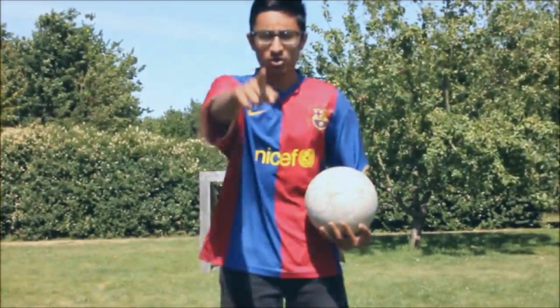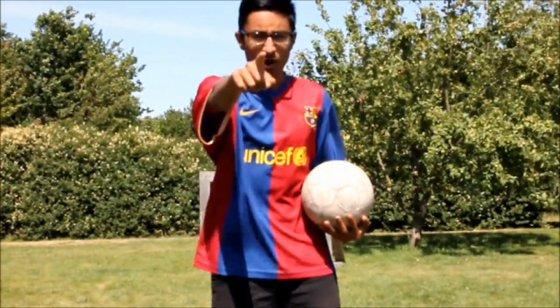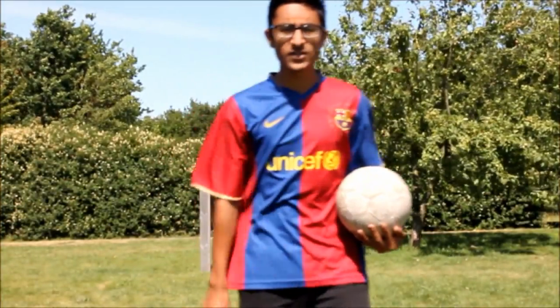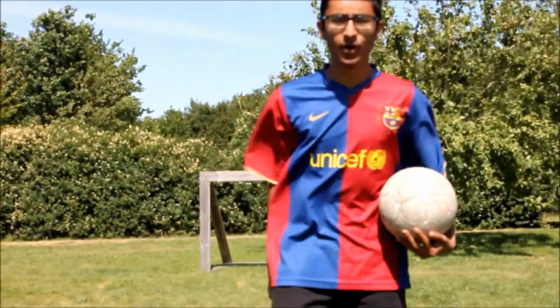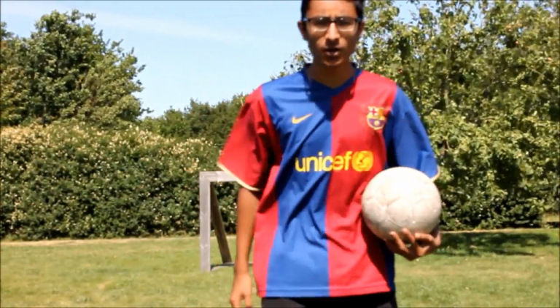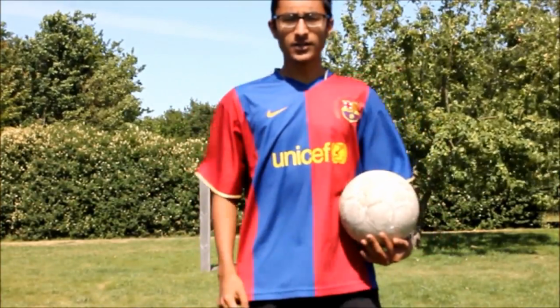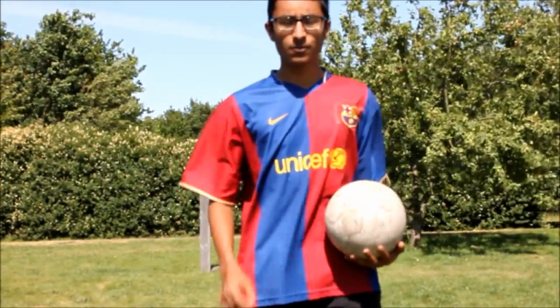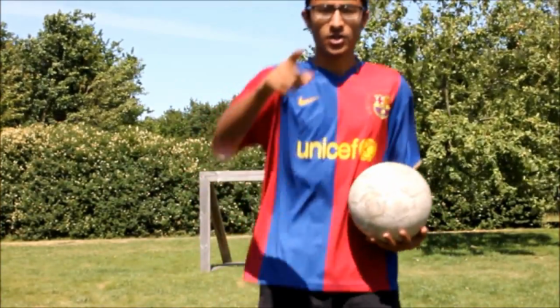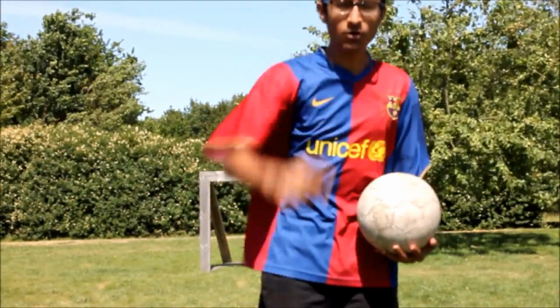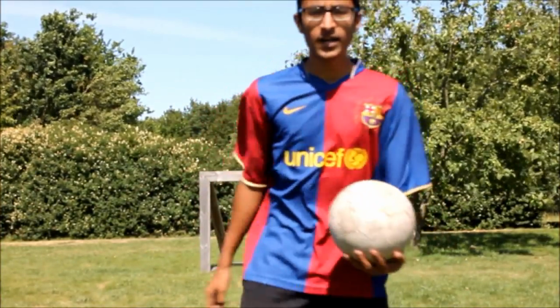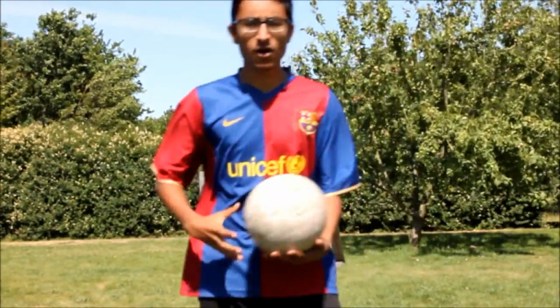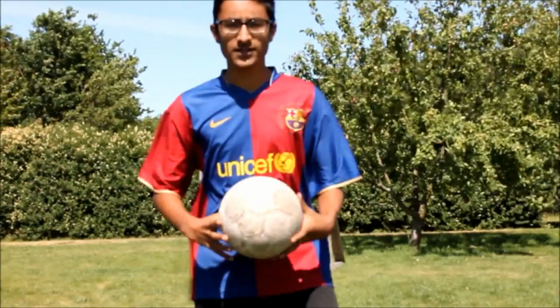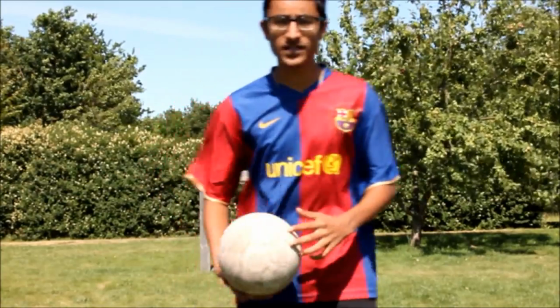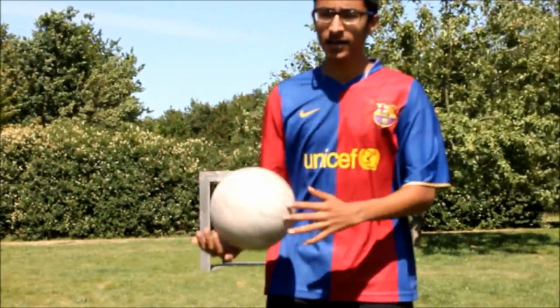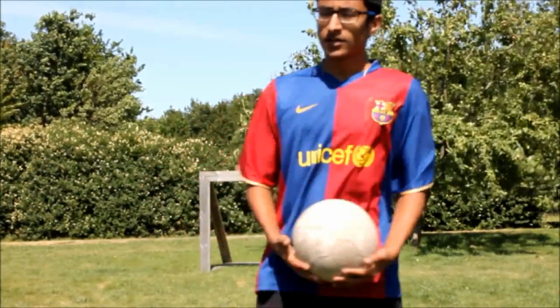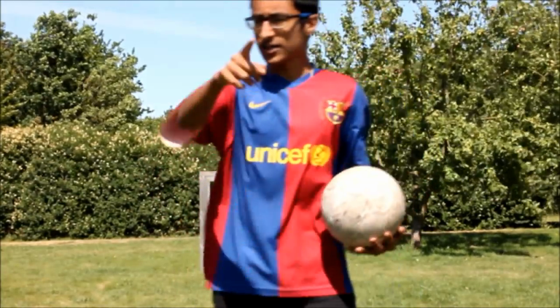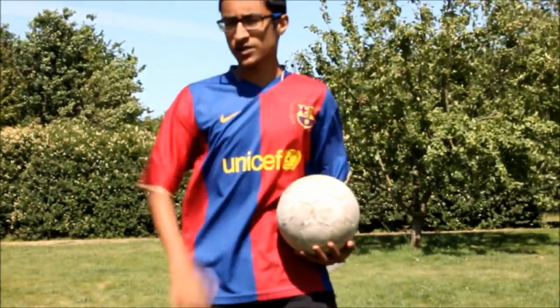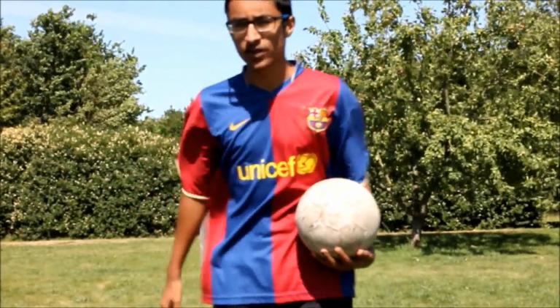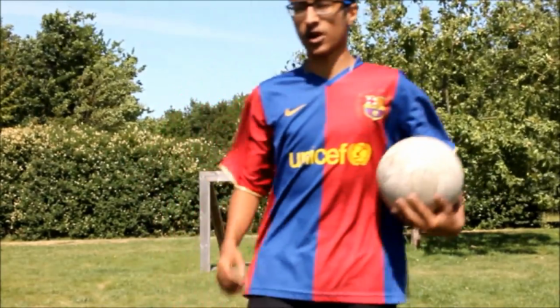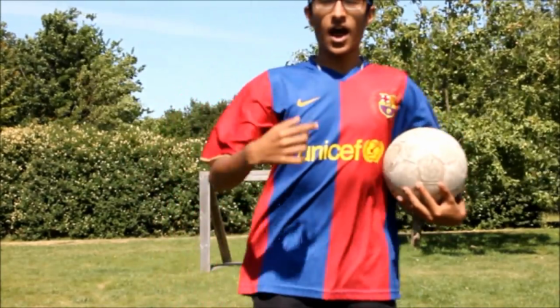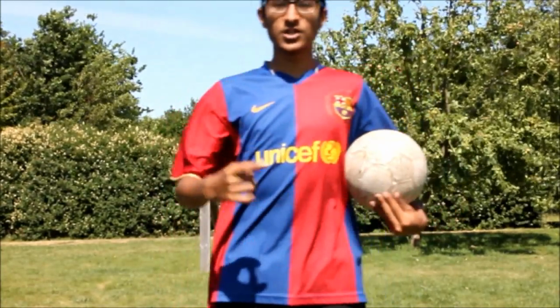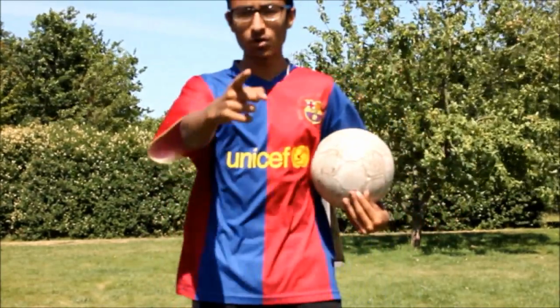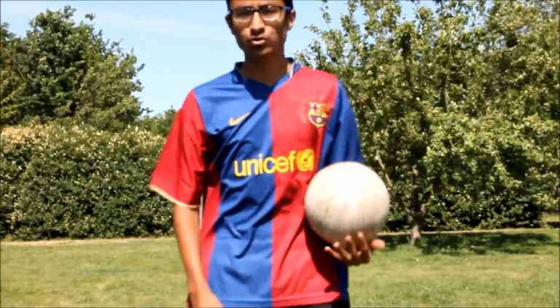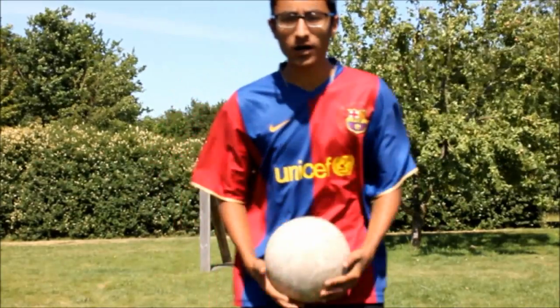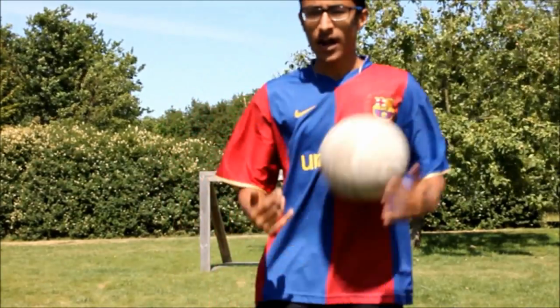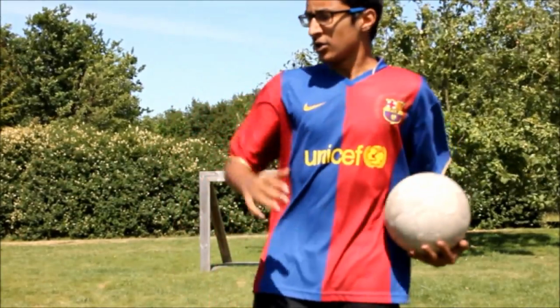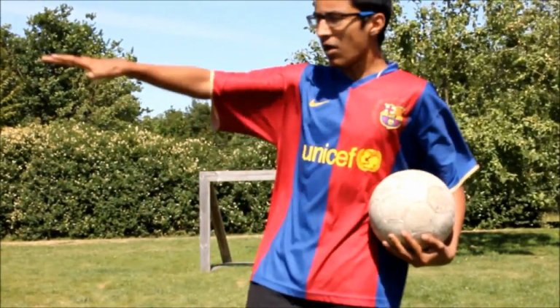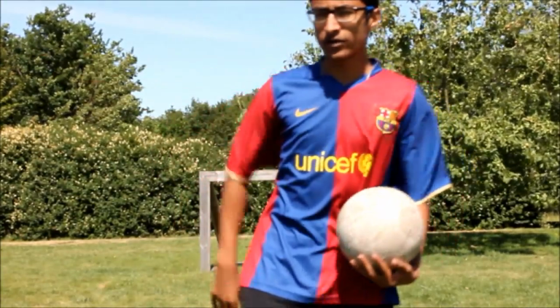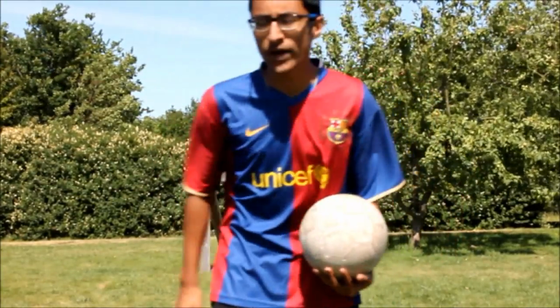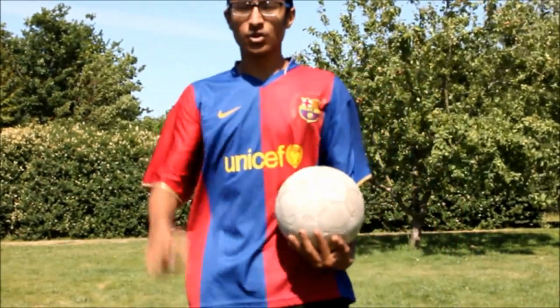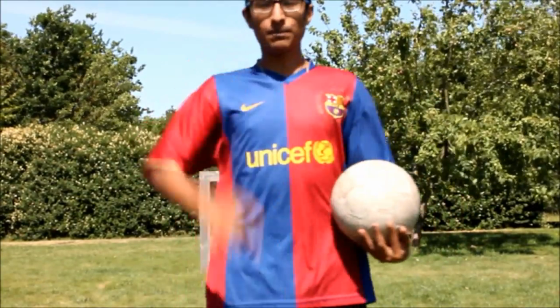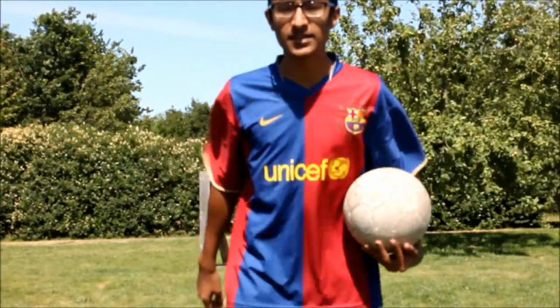Your friends keep bullying you in soccer because you can't show off like these pricks can? Then keep watching this video because I will teach you how to juggle and show off like your friends so you can beat these pricks.